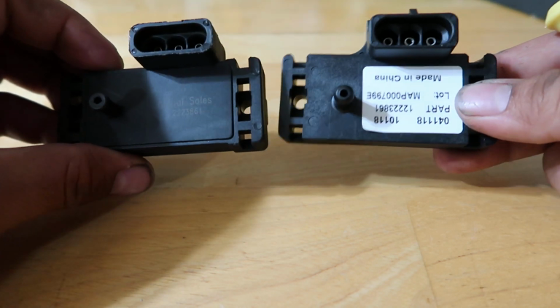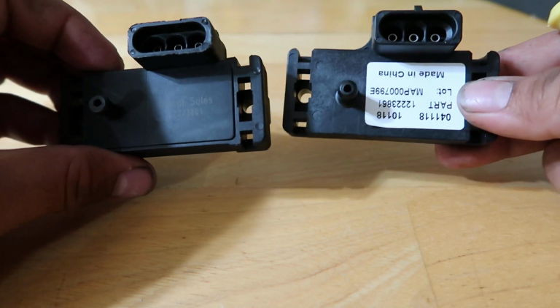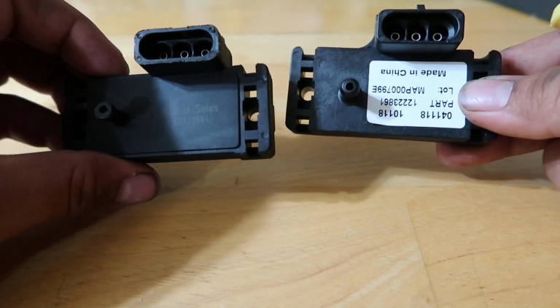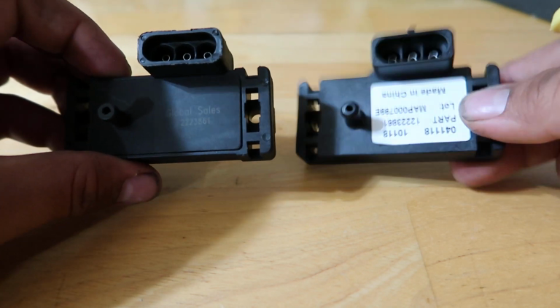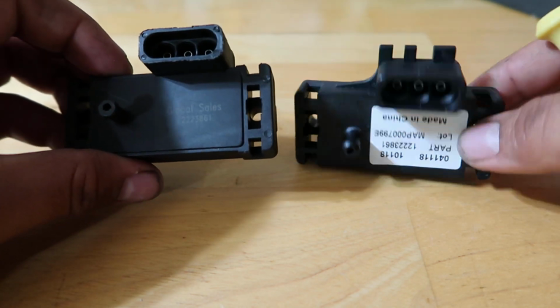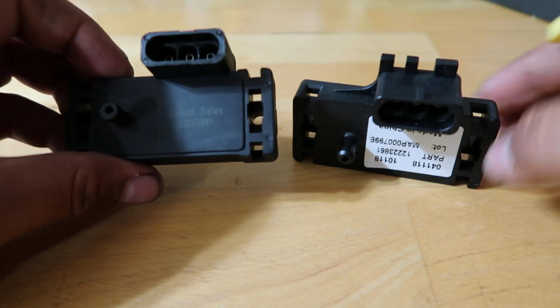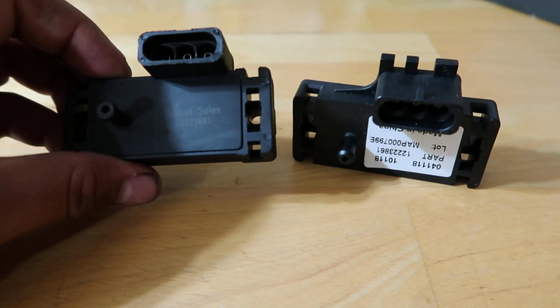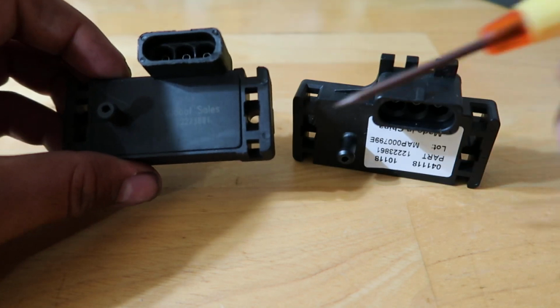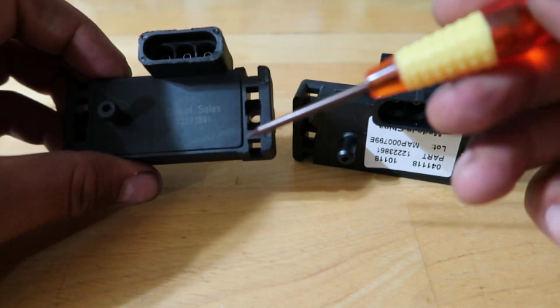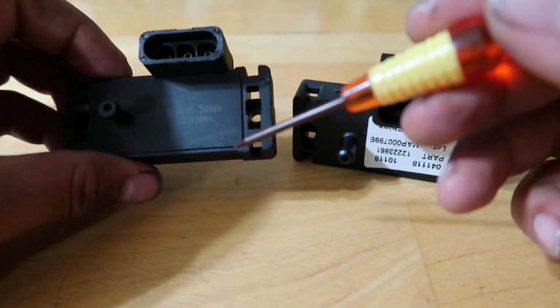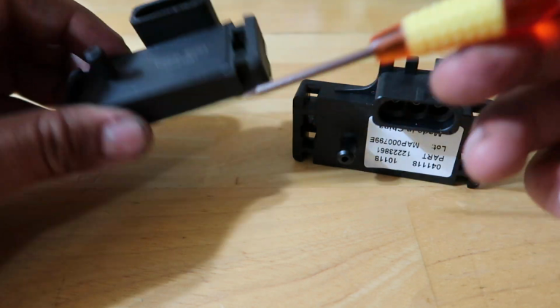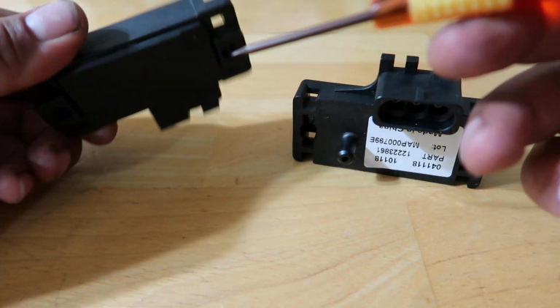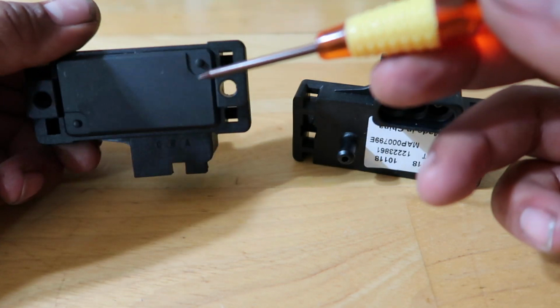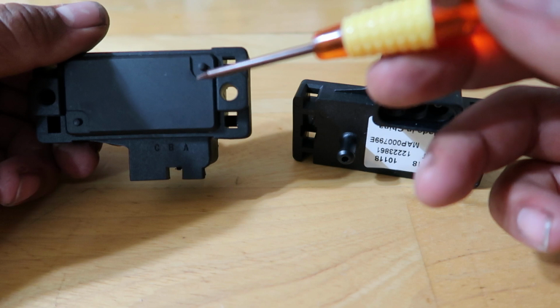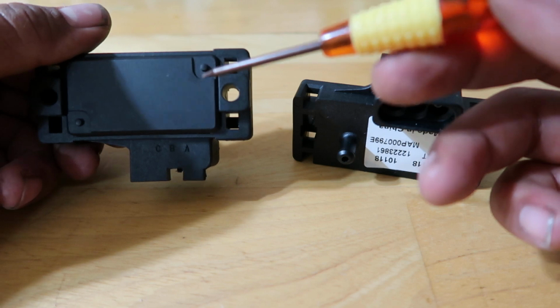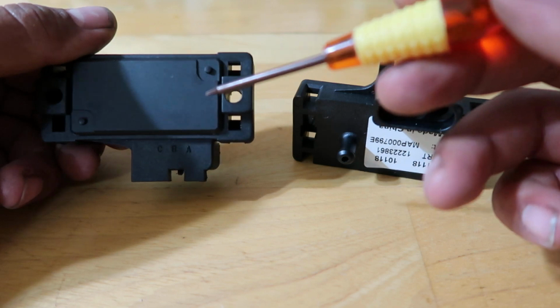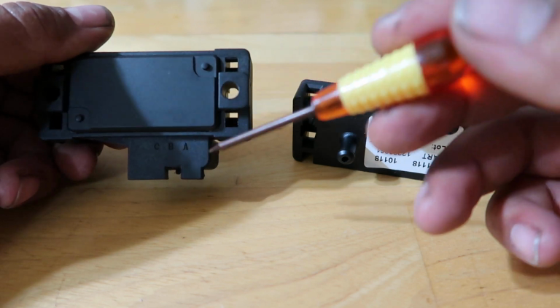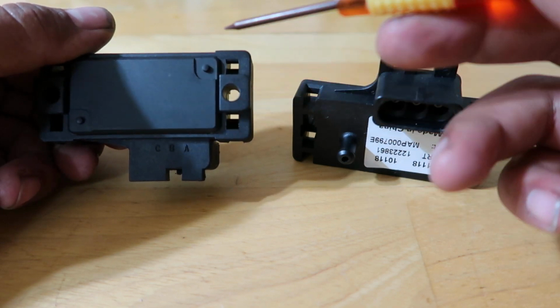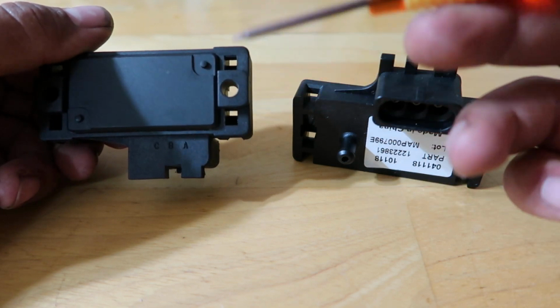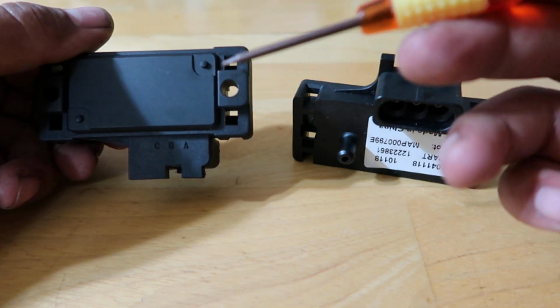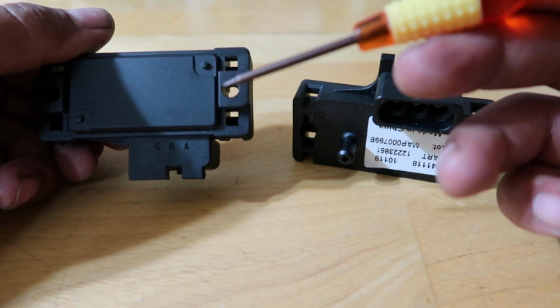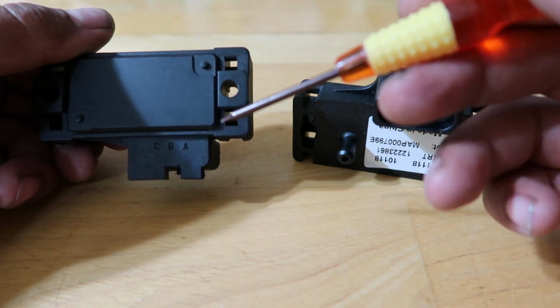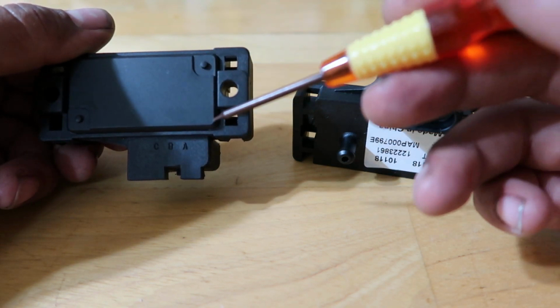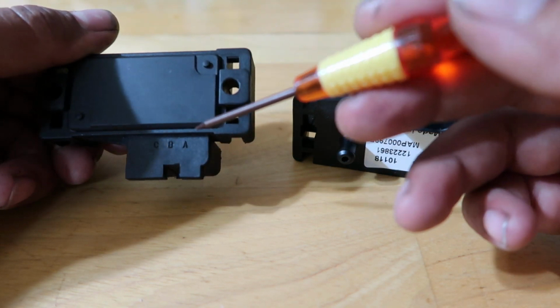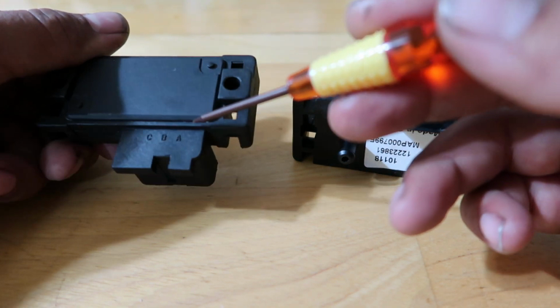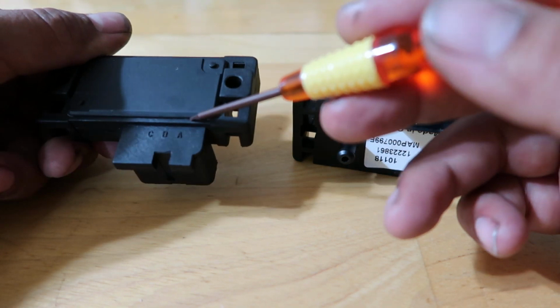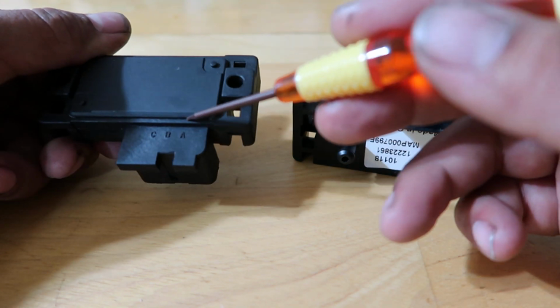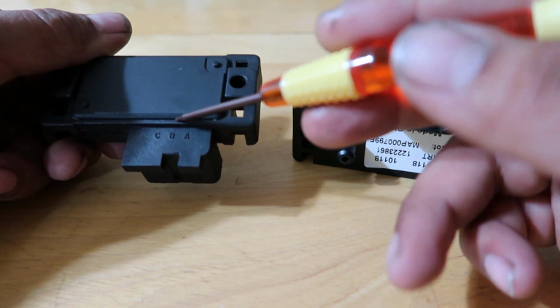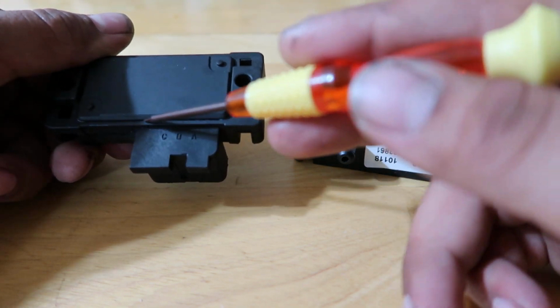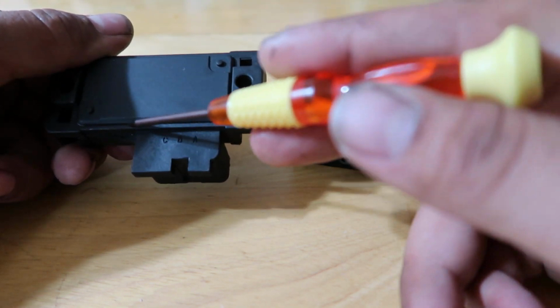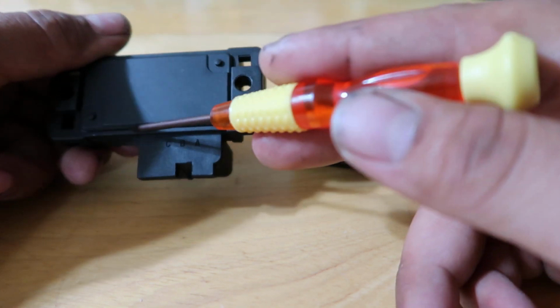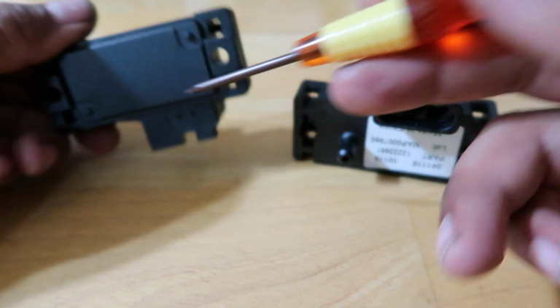So that's one major difference. If you see a MAP sensor that has a seam on both the front and the back, most likely it is a replica.